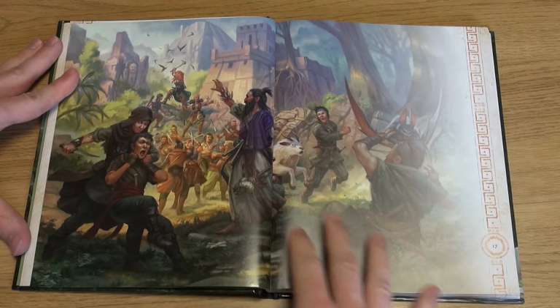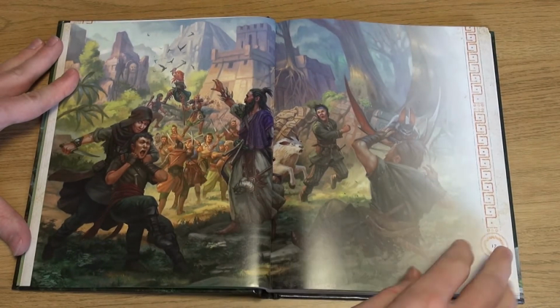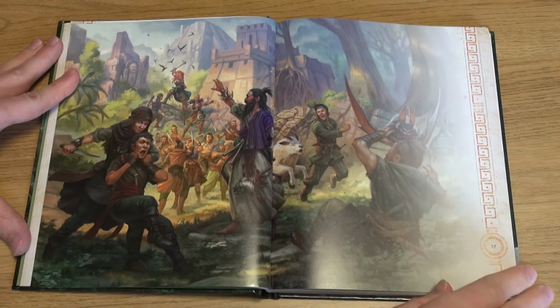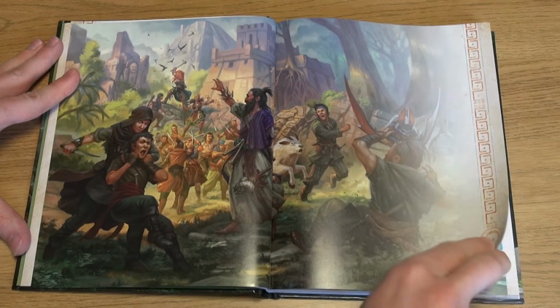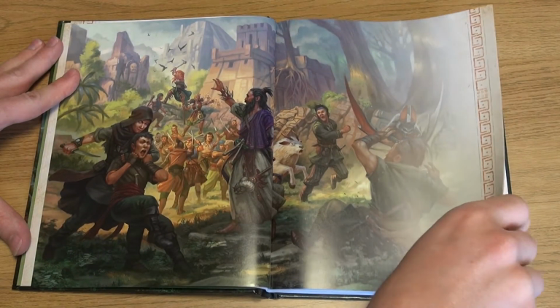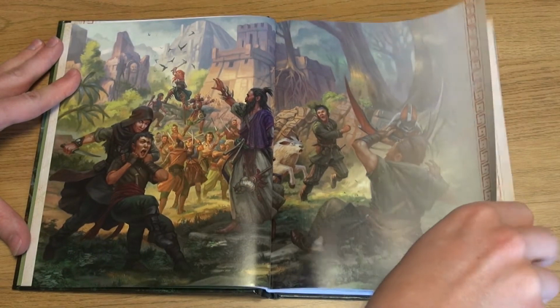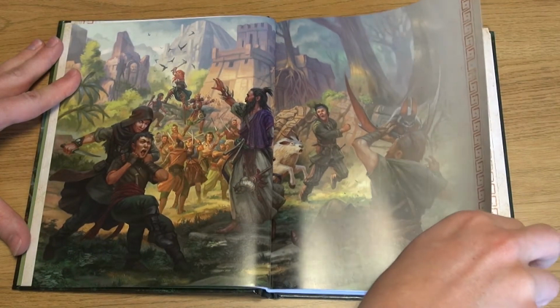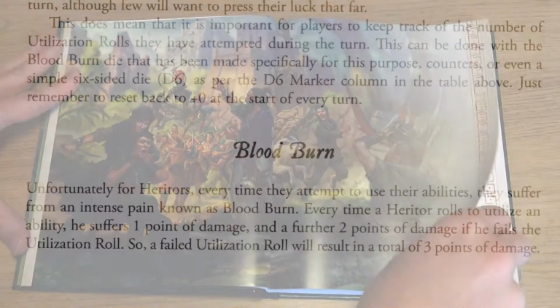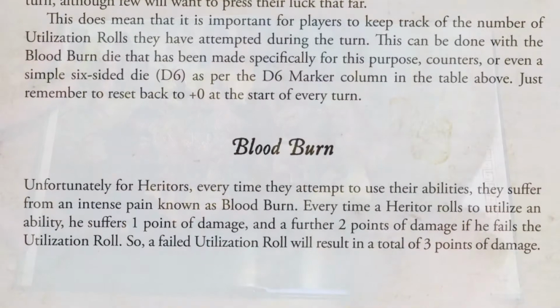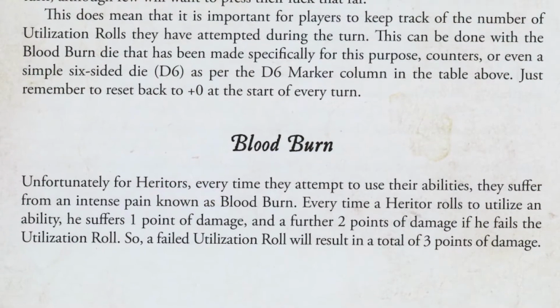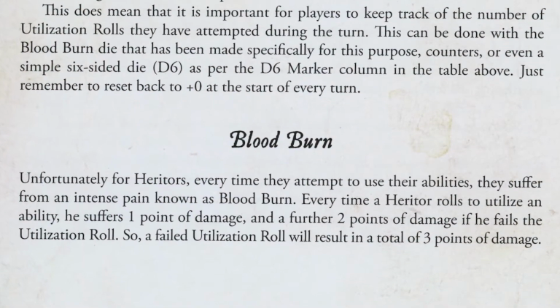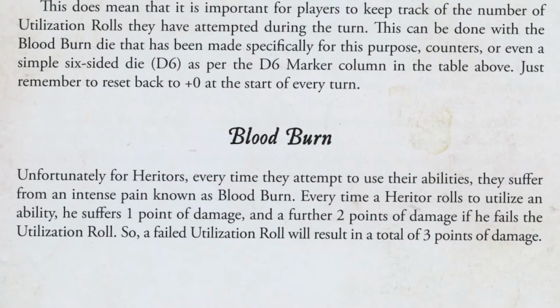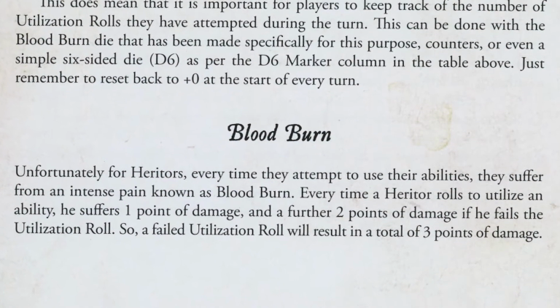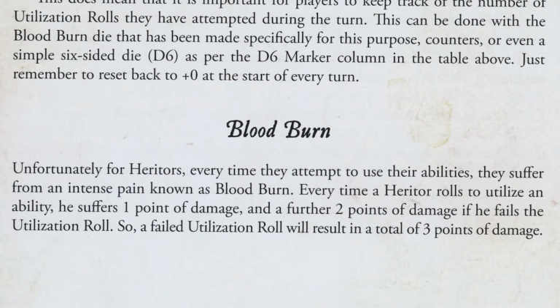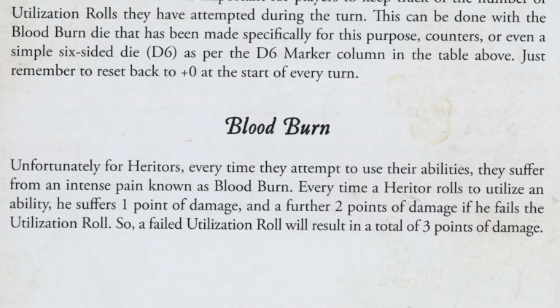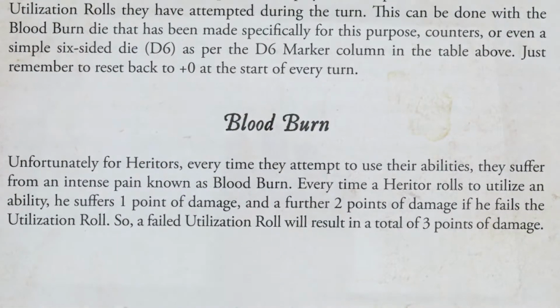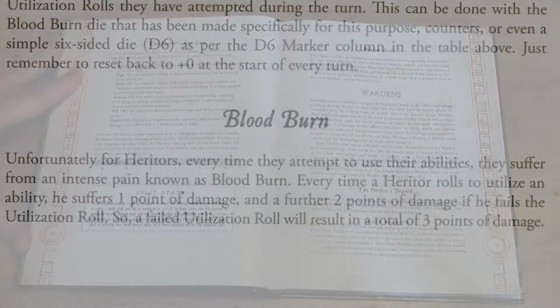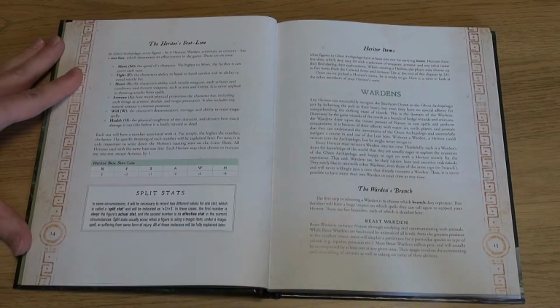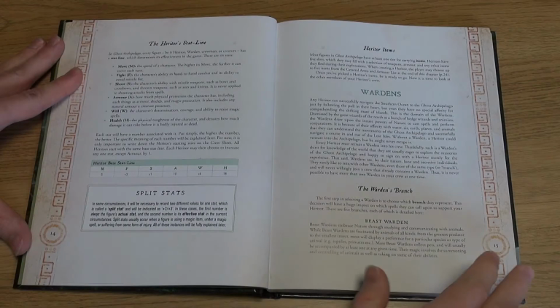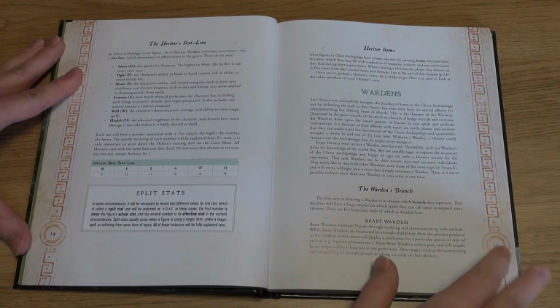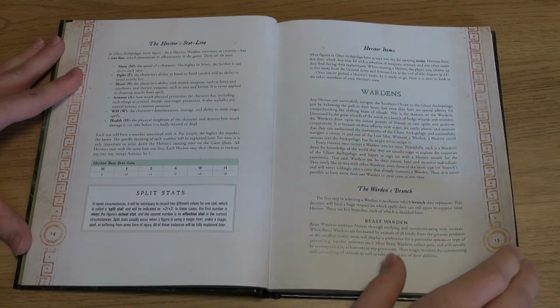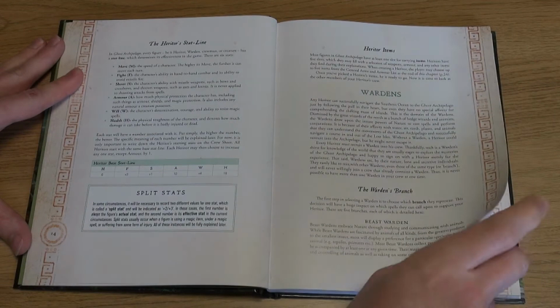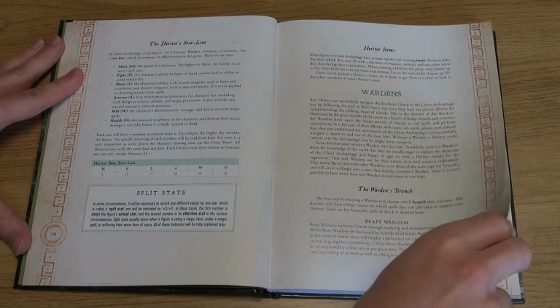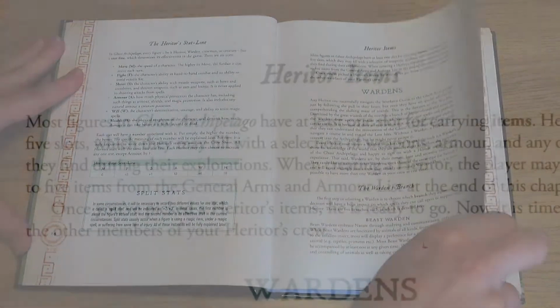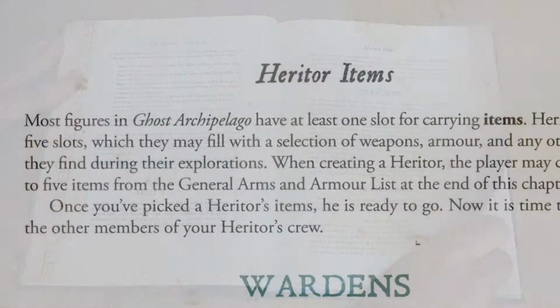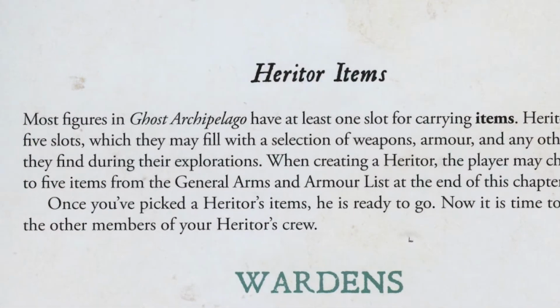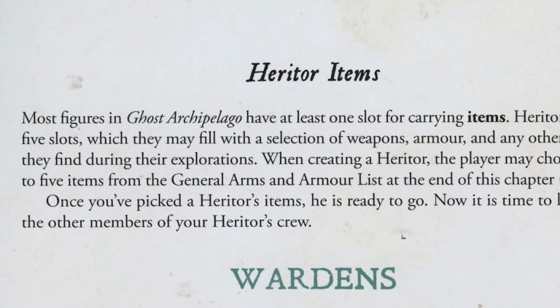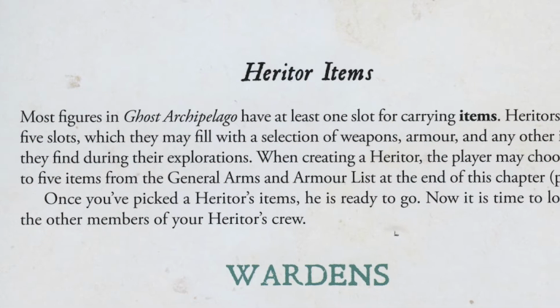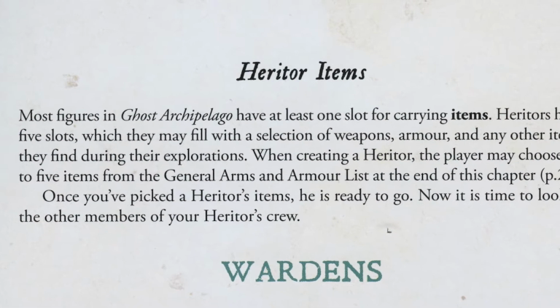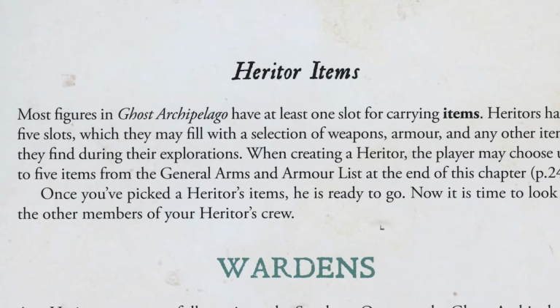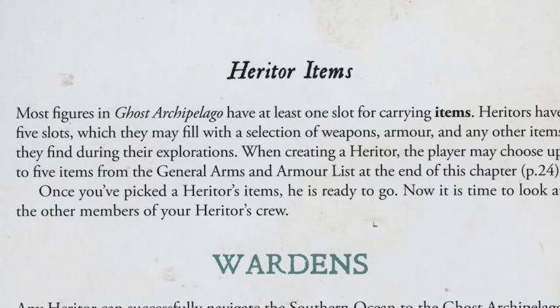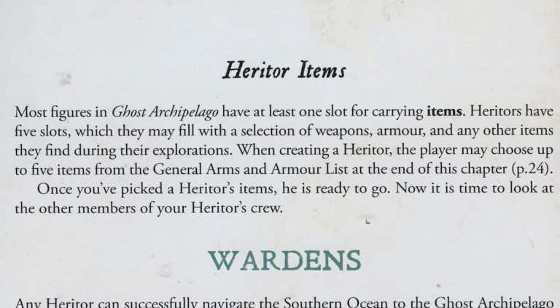However, these abilities come with a price for overuse, something called Blood Burn — a debilitating consequence of having used an ability, potentially weakening the character during the game. The hereditor may carry up to five items, including magical ones.